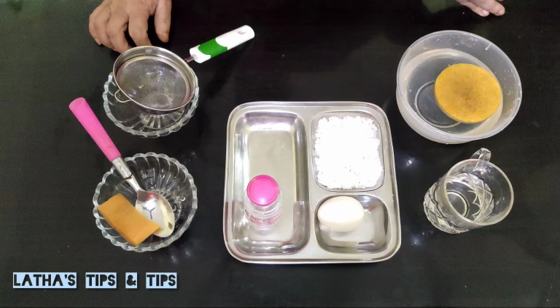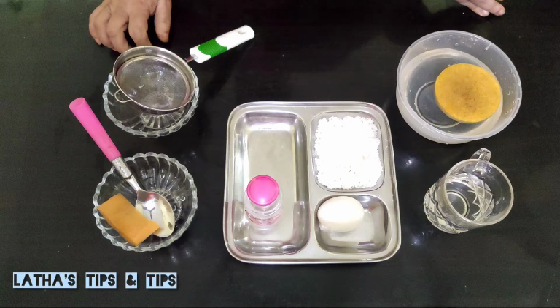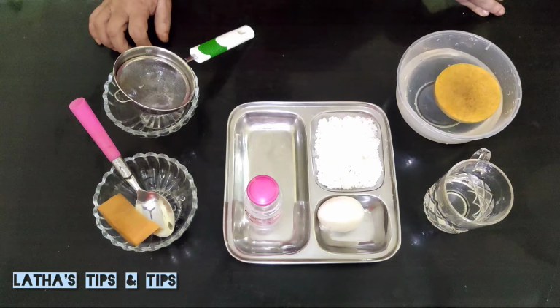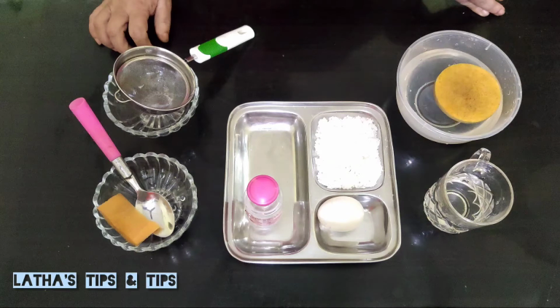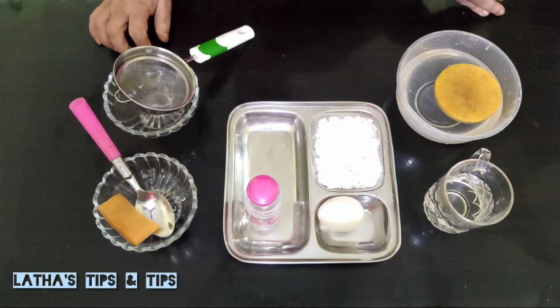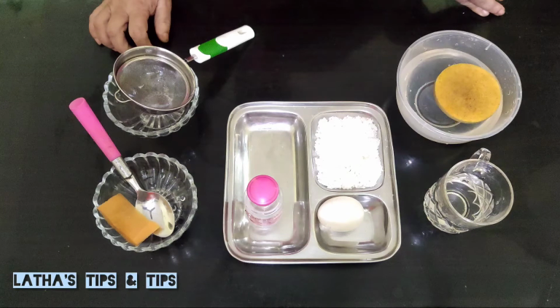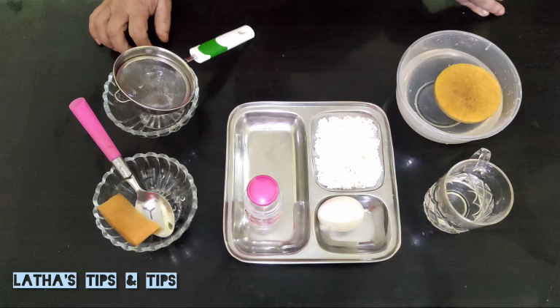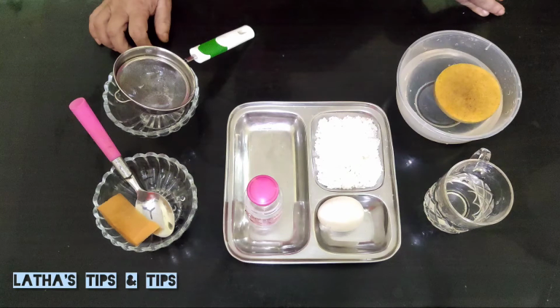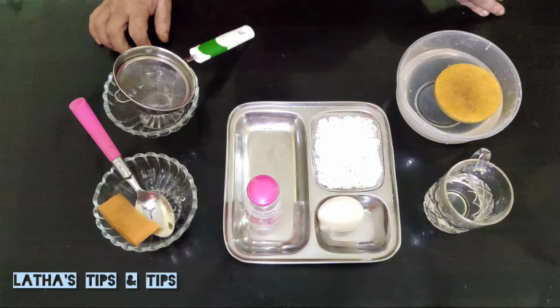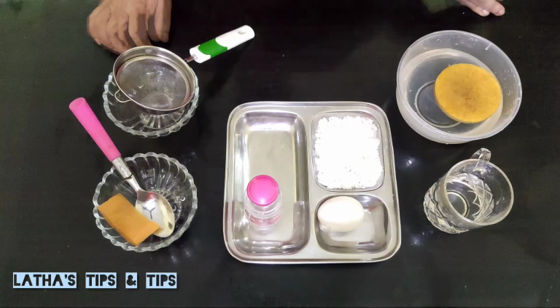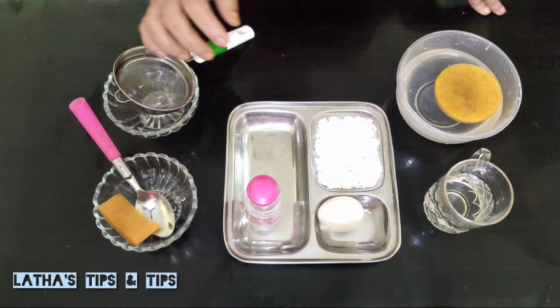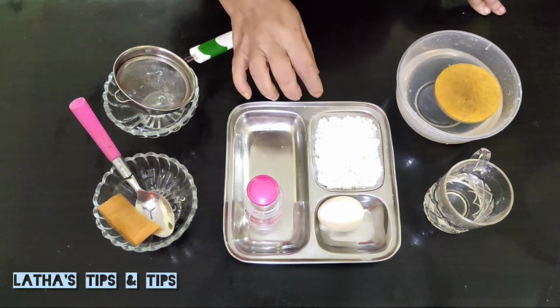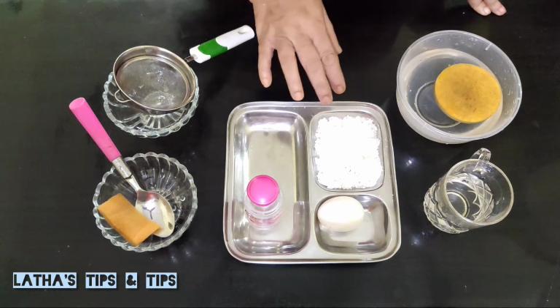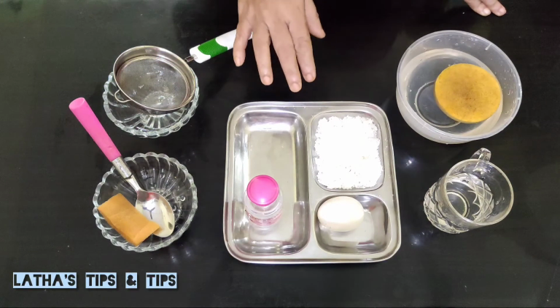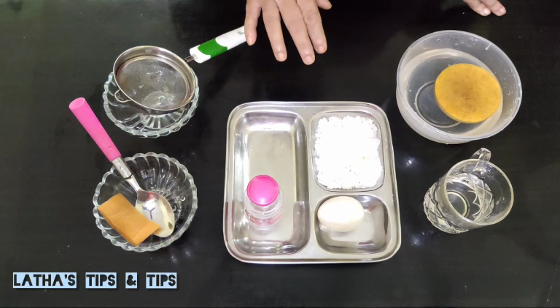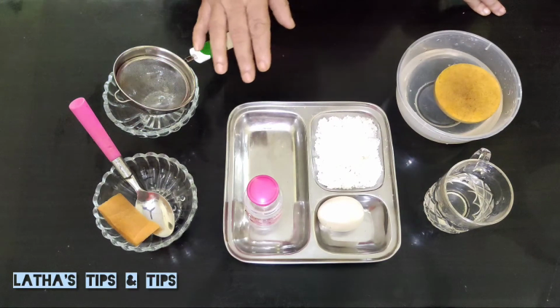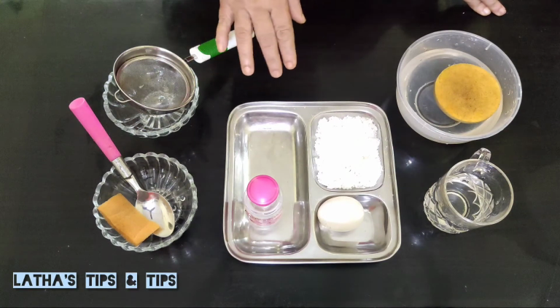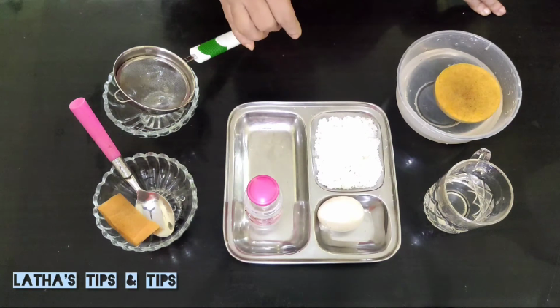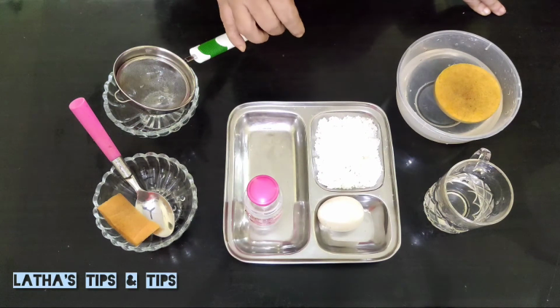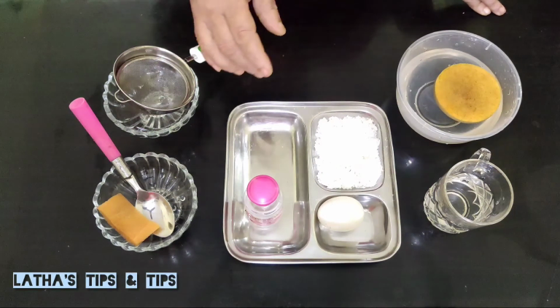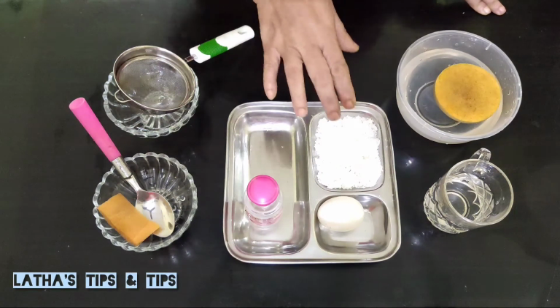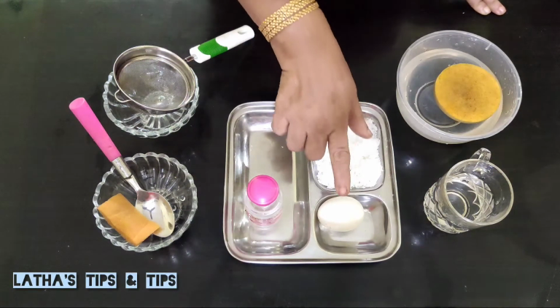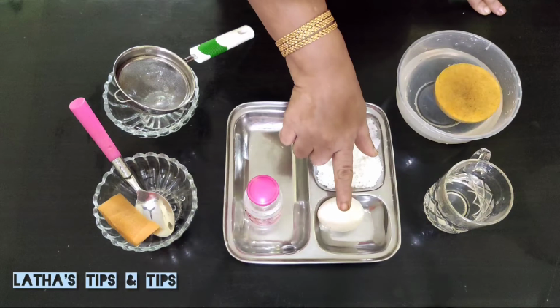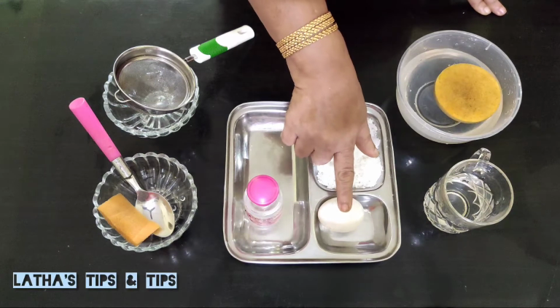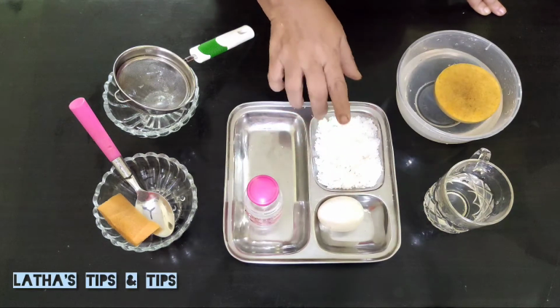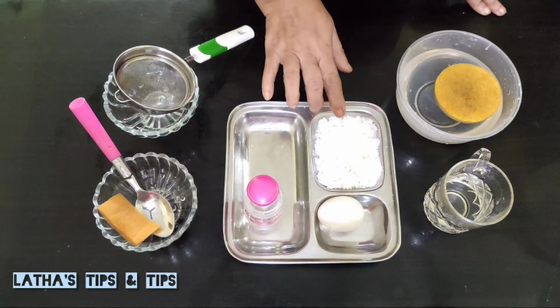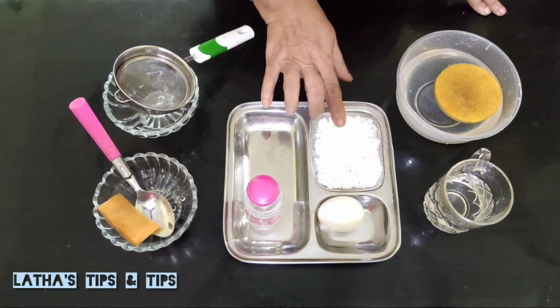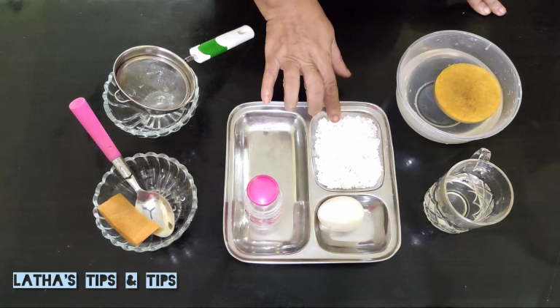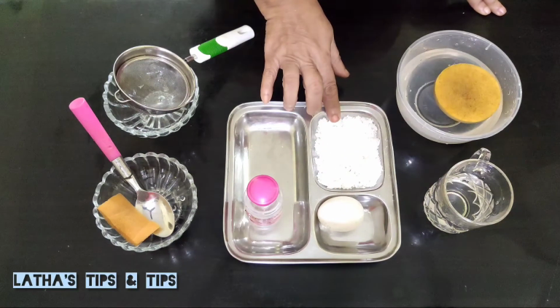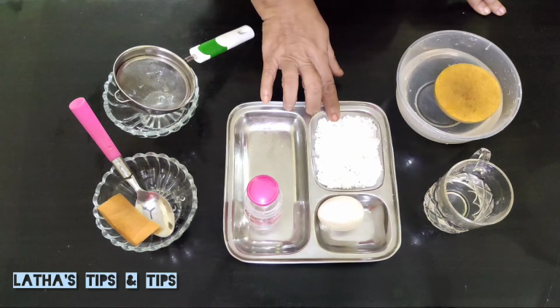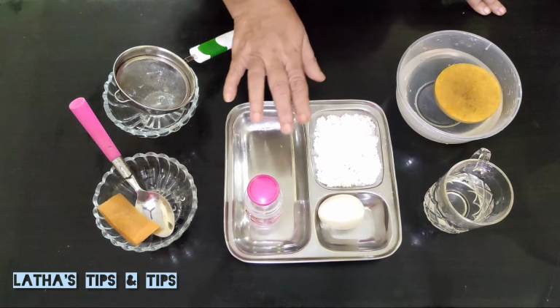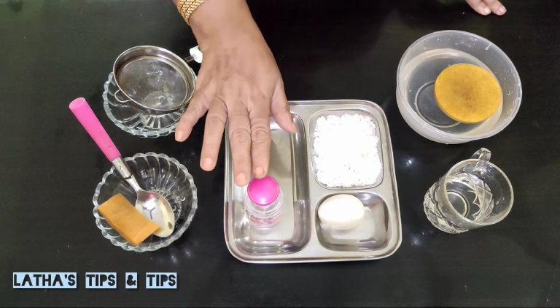So I will get a notification to you. This is a face scrub. This is not a good thing. First of all, rose water.